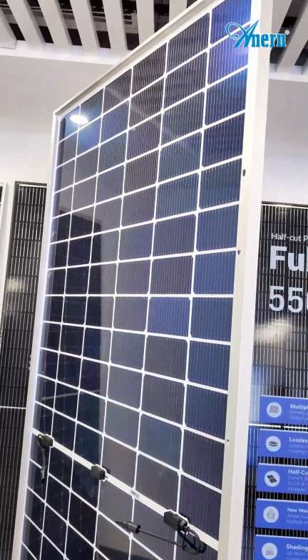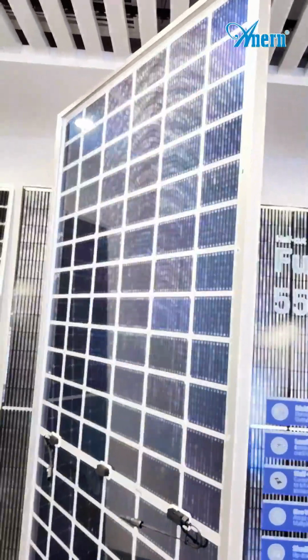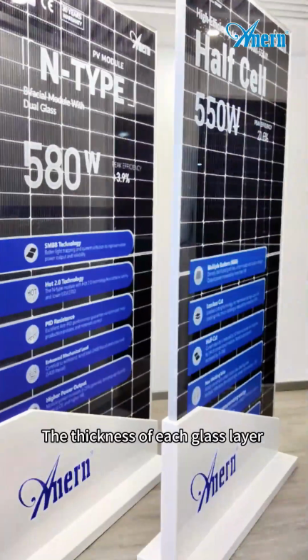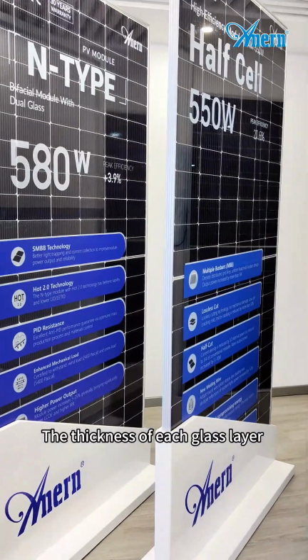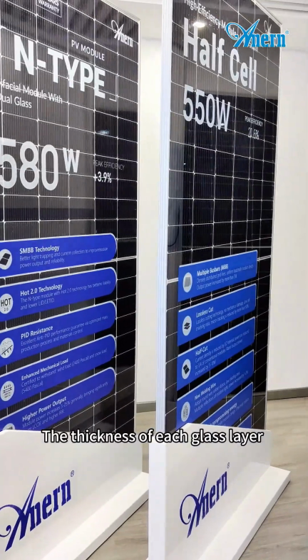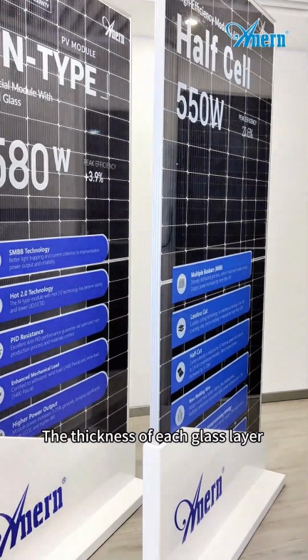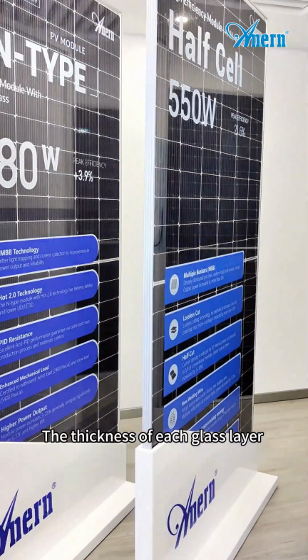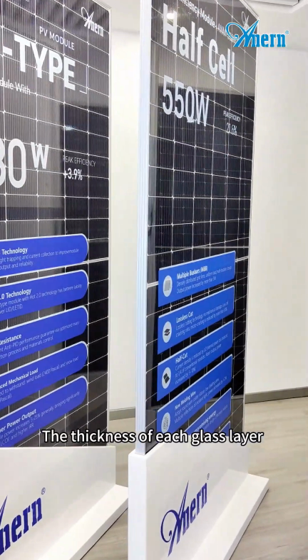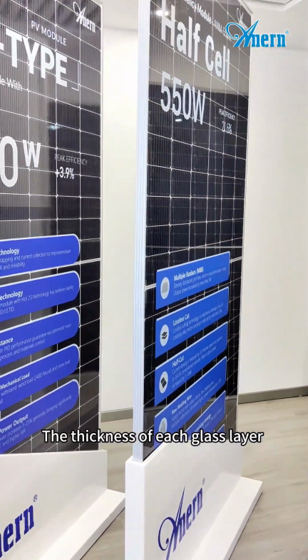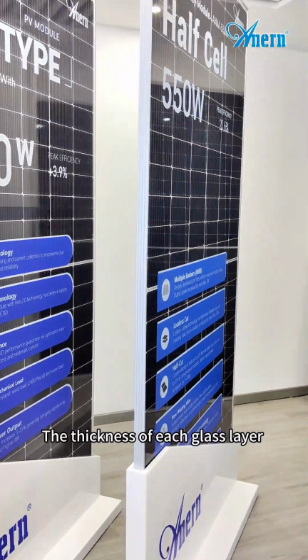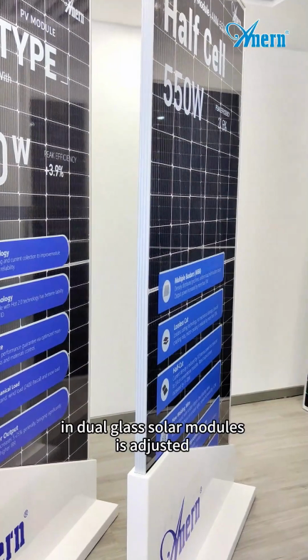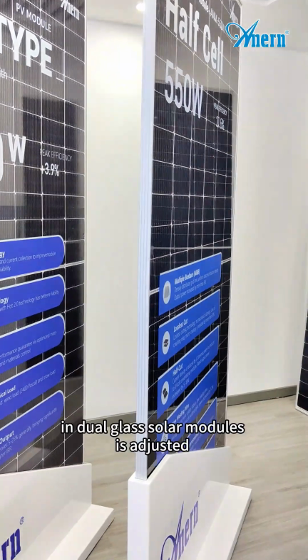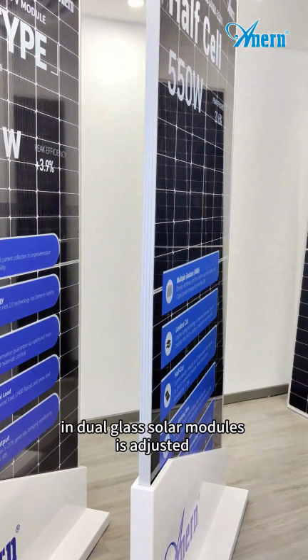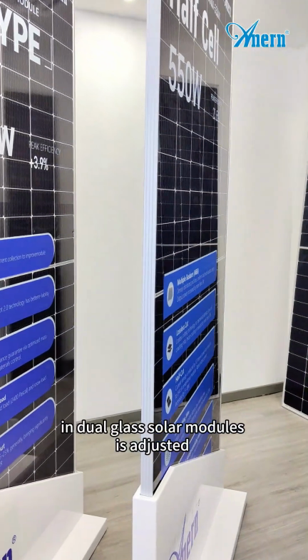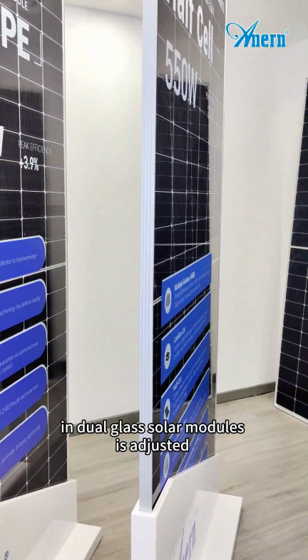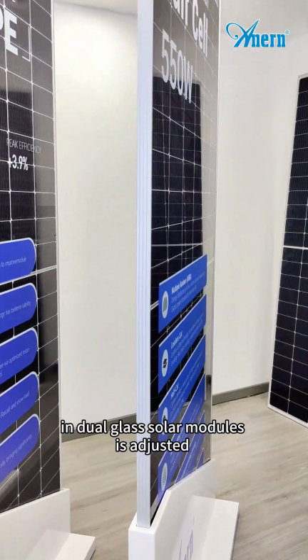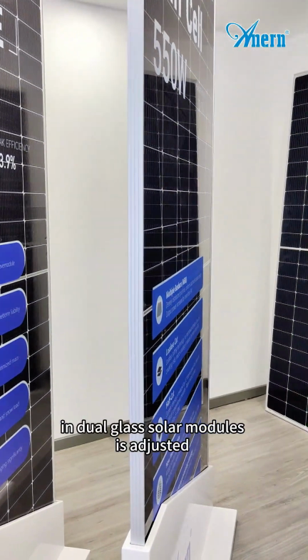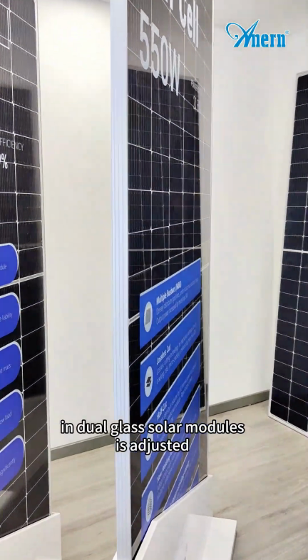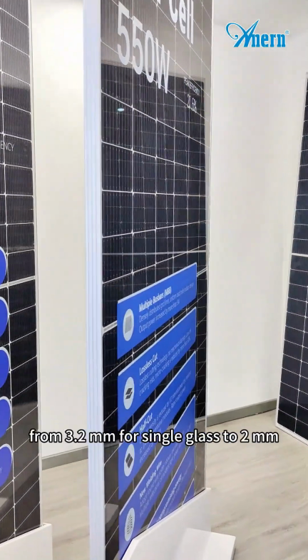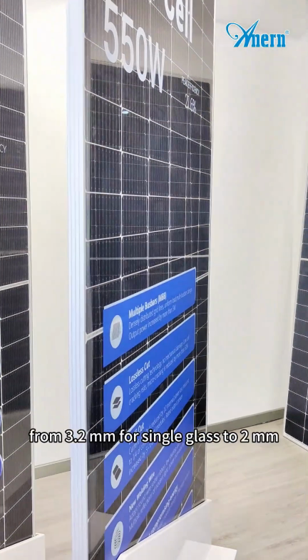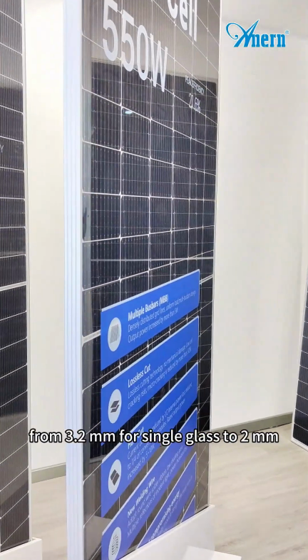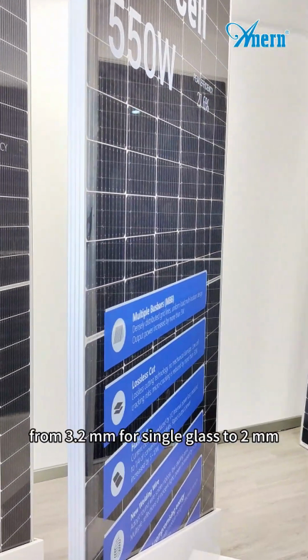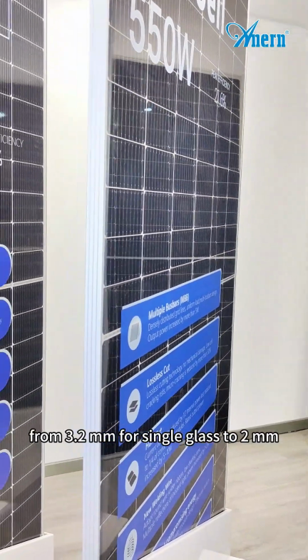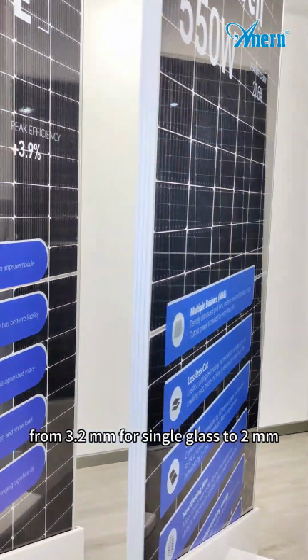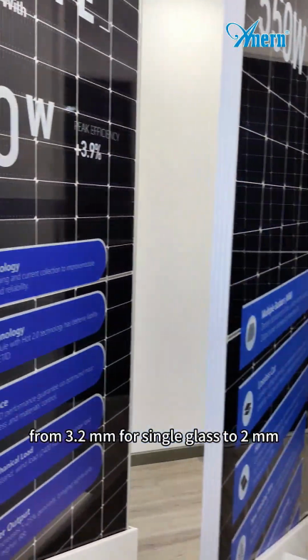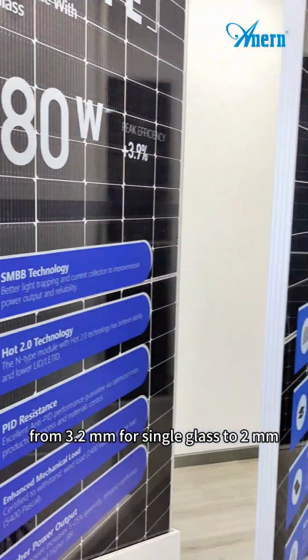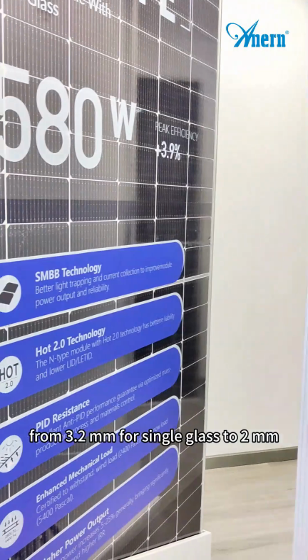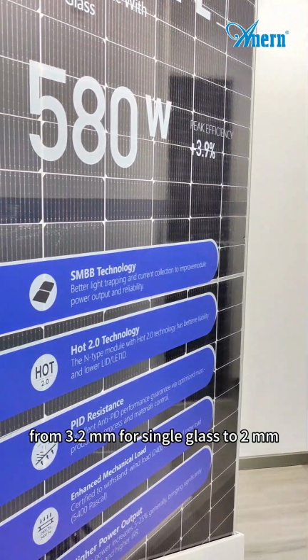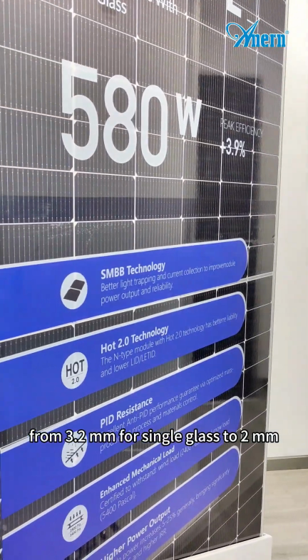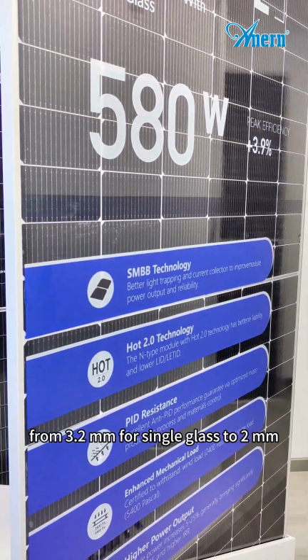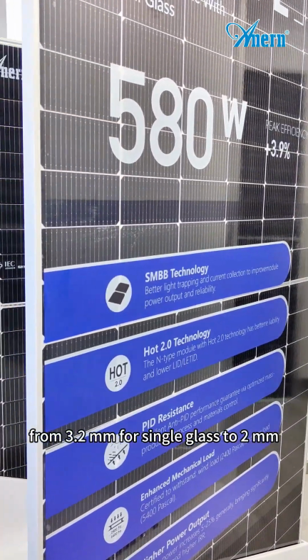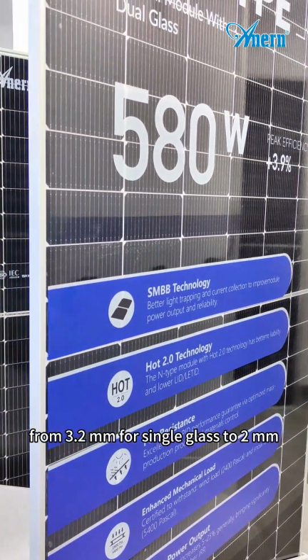The thickness of each glass layer in dual glass solar modules is adjusted from 3.2 mm for single glass to 2 mm.